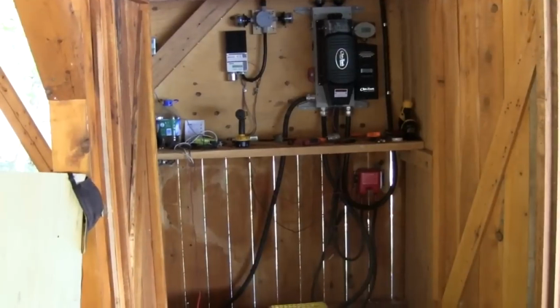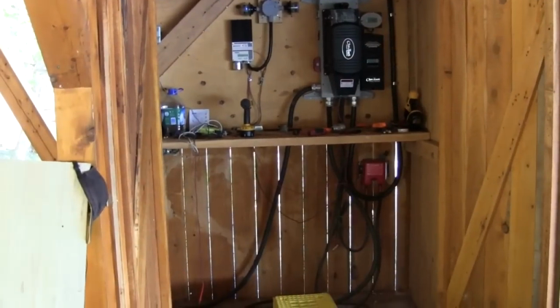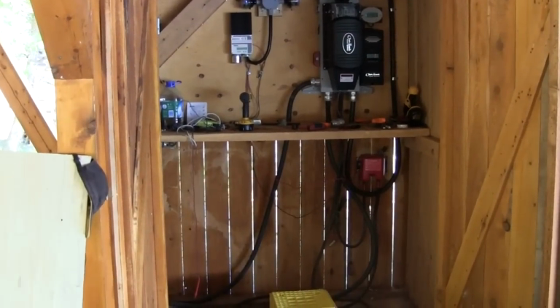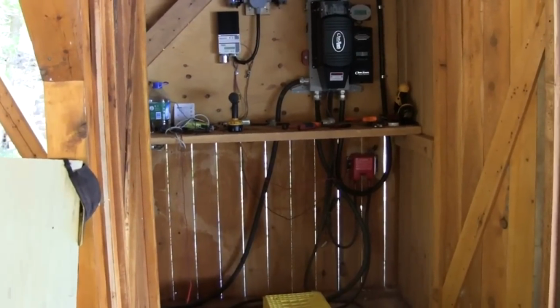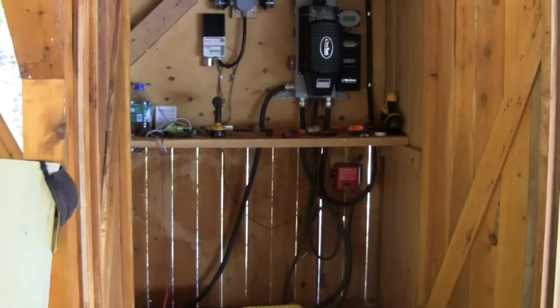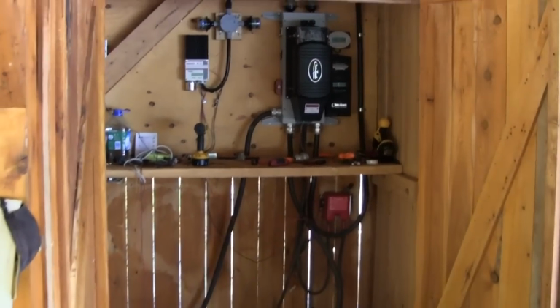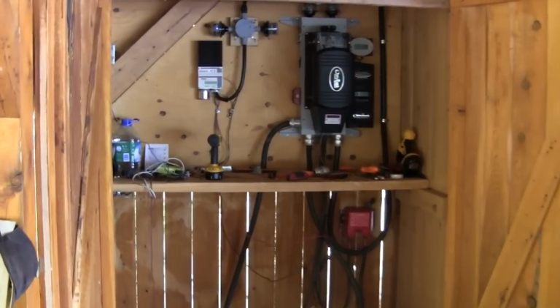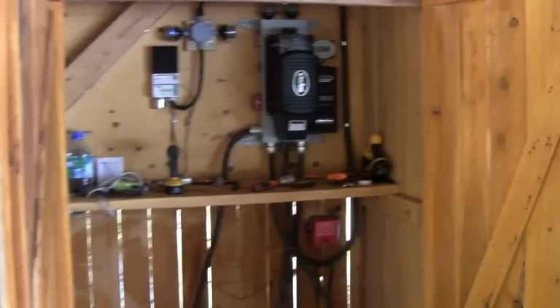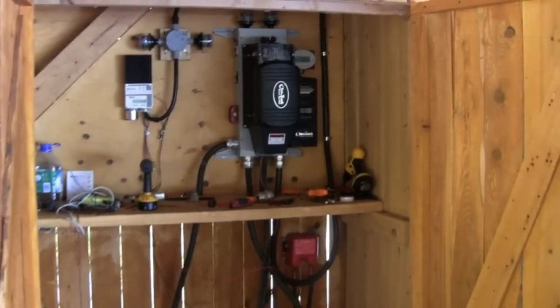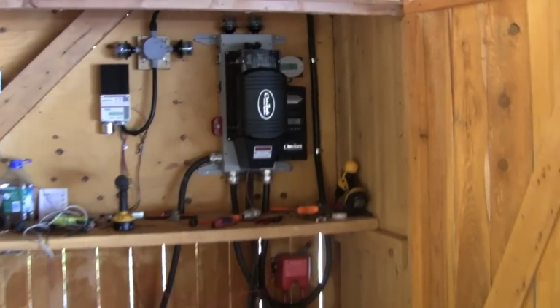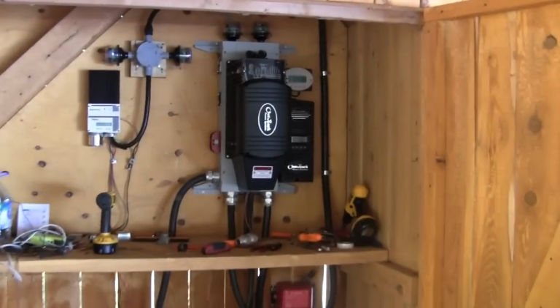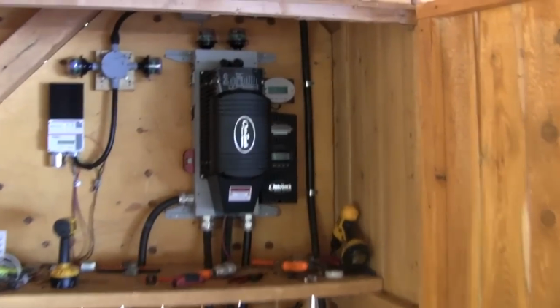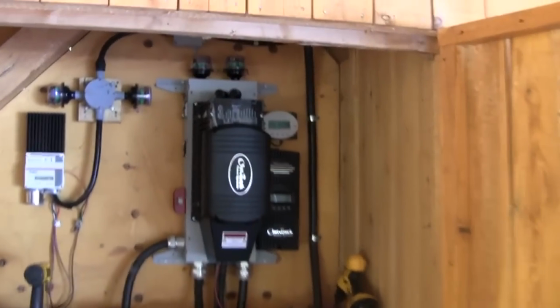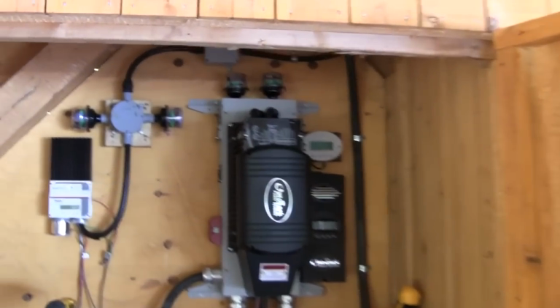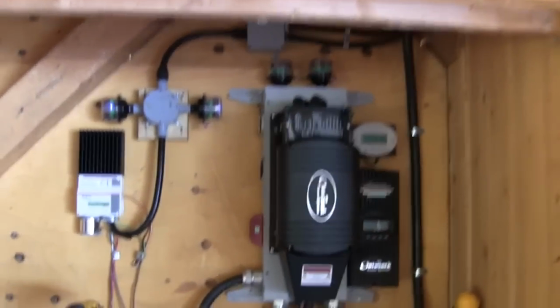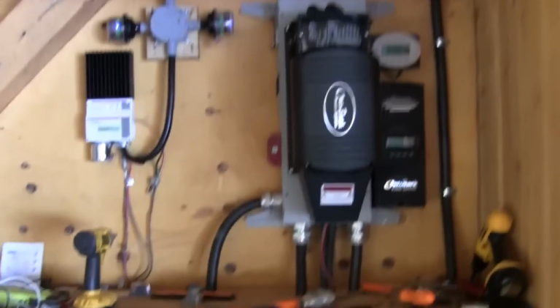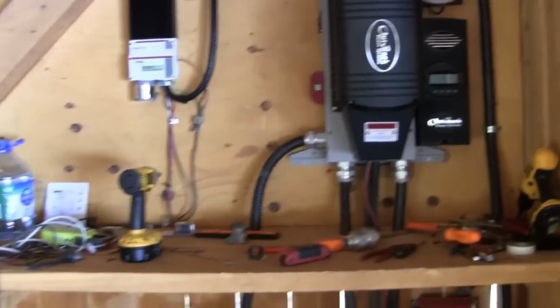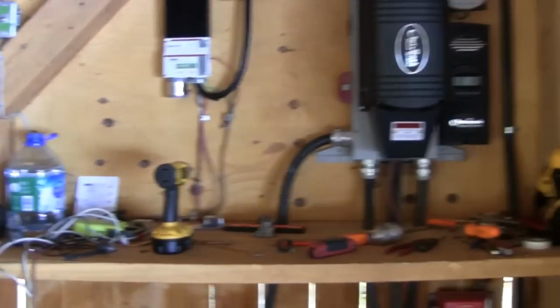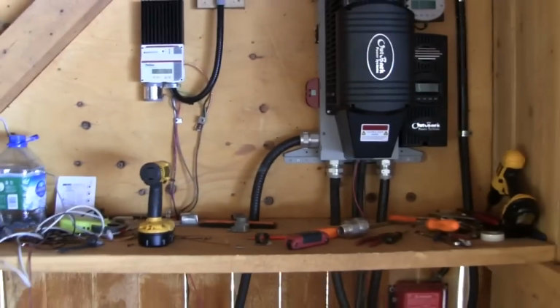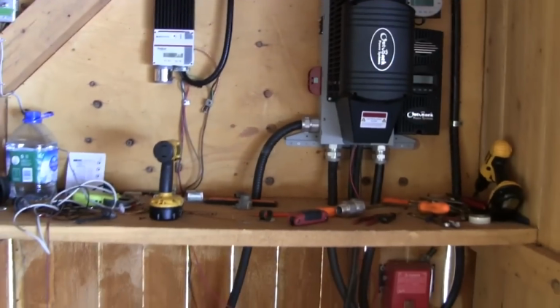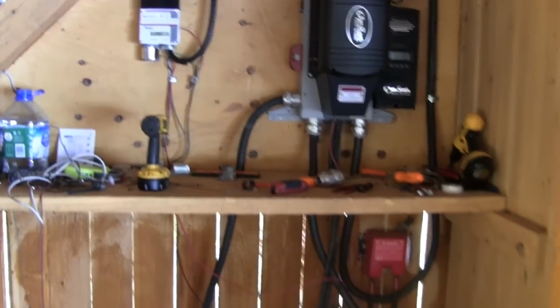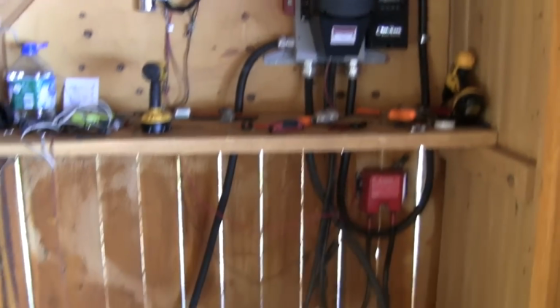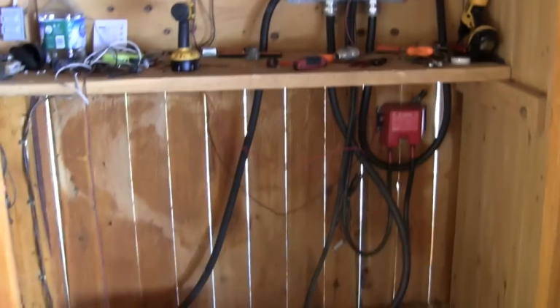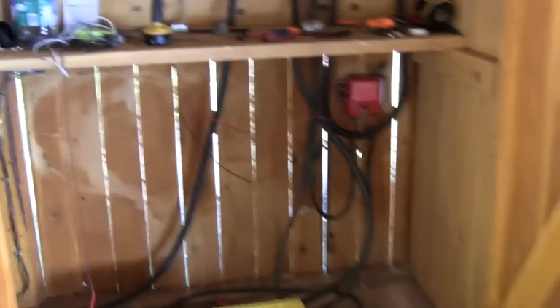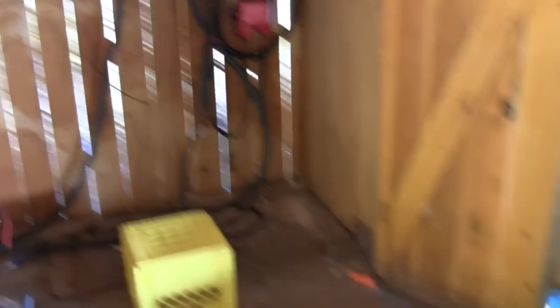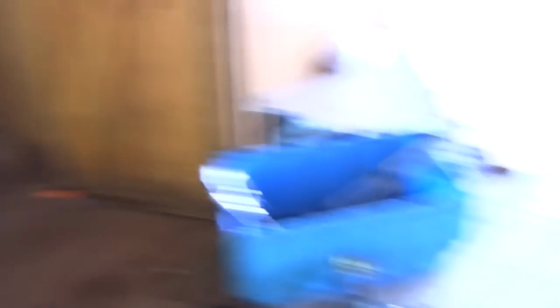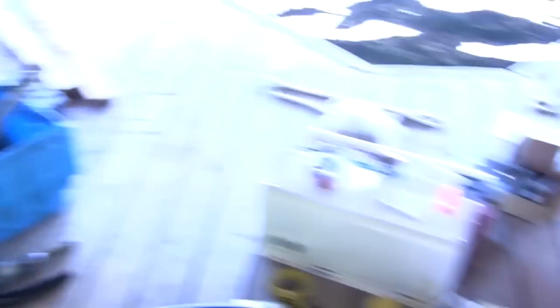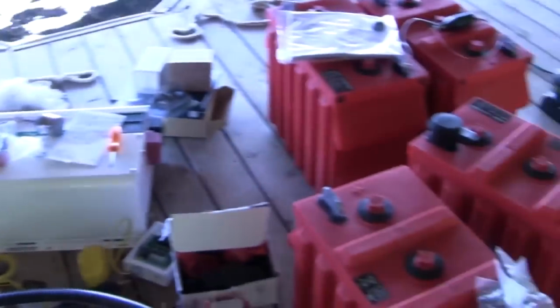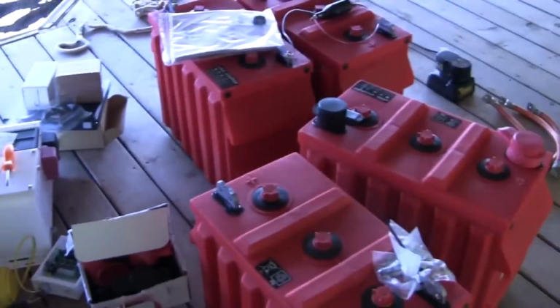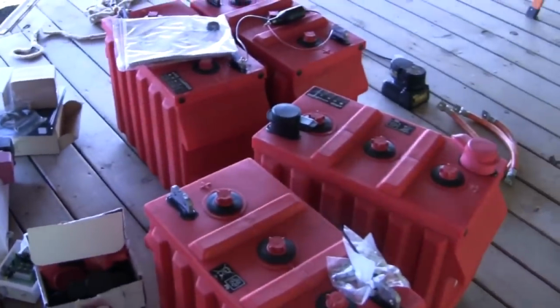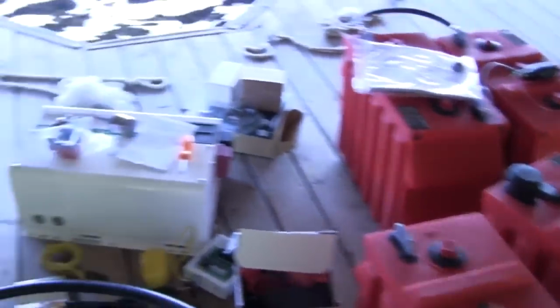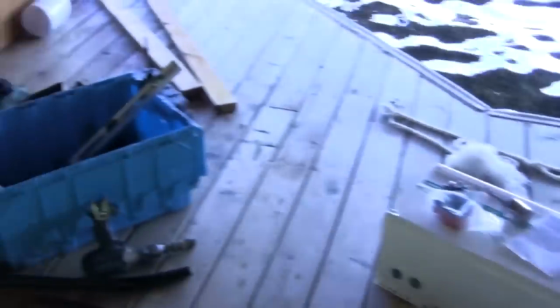Back at the first location, we're in midstream here. A lot of the wiring has been done. We still have to do the generator automatic generator starter, and then put the new batteries in place.